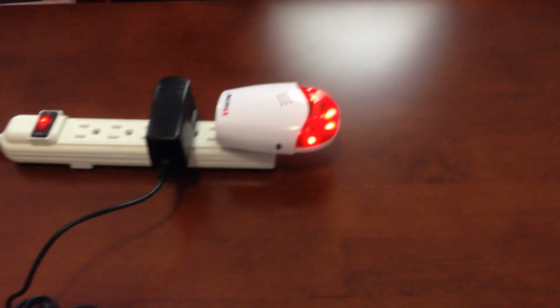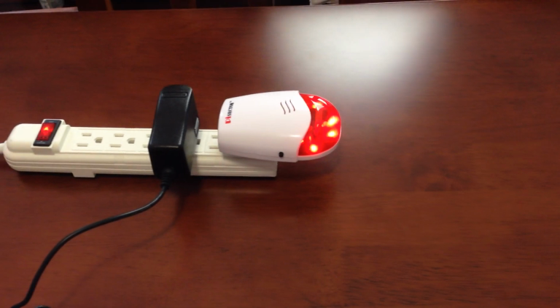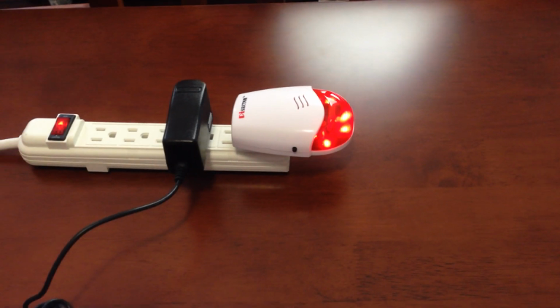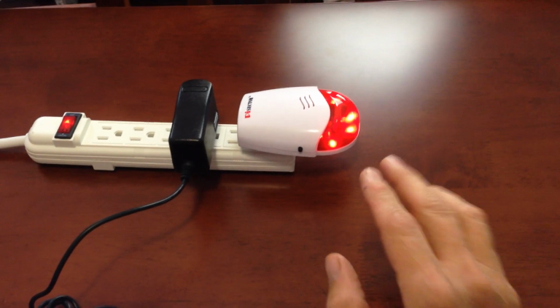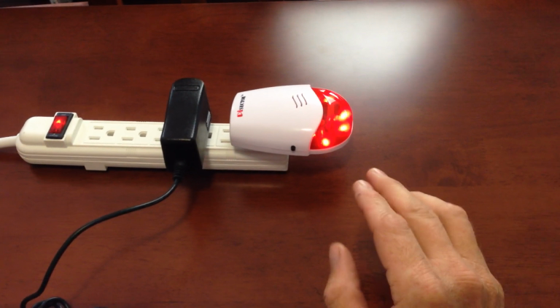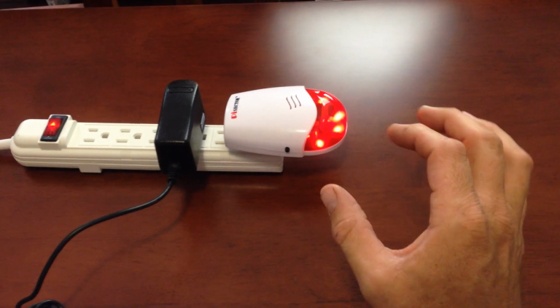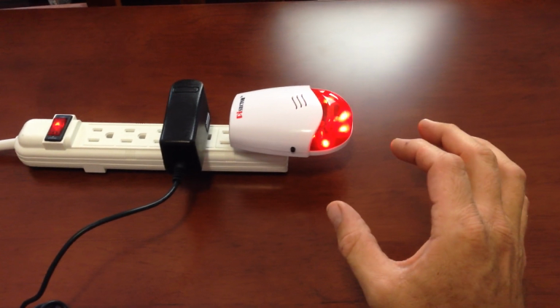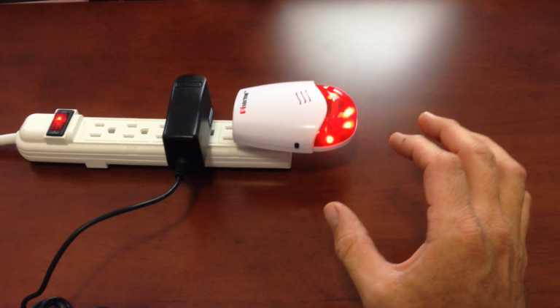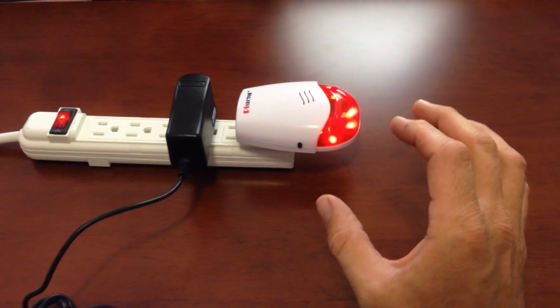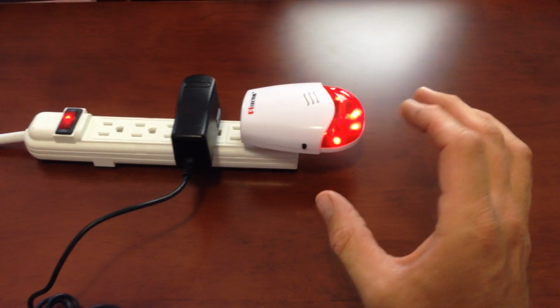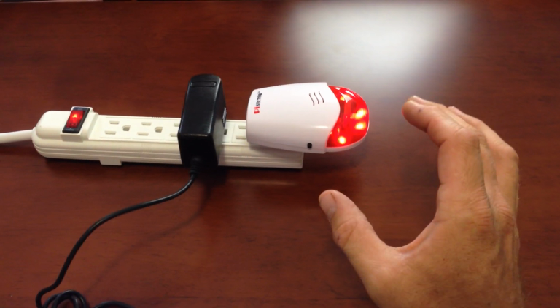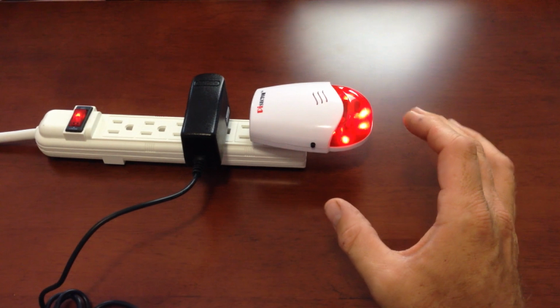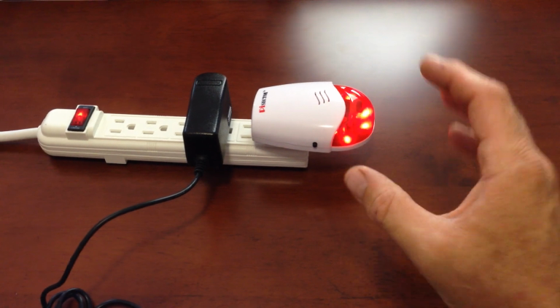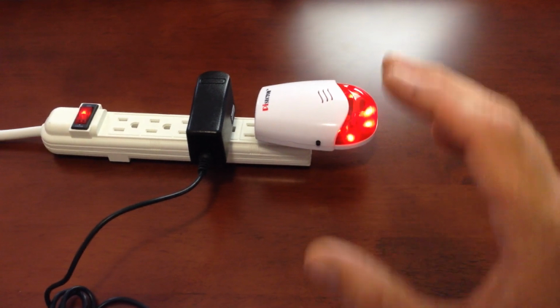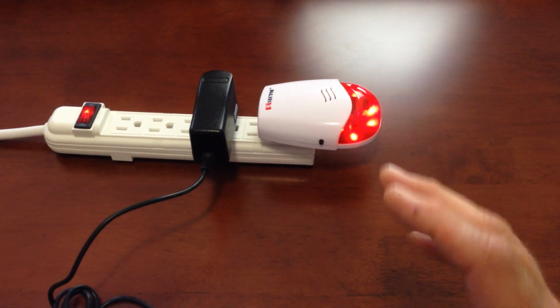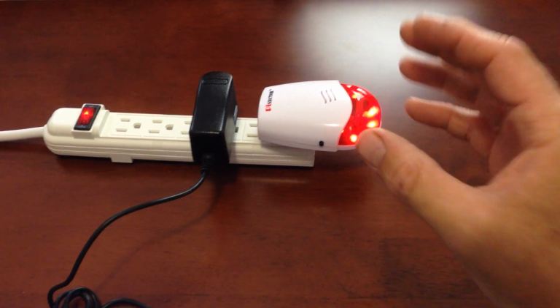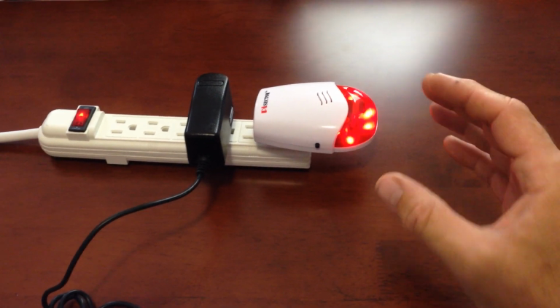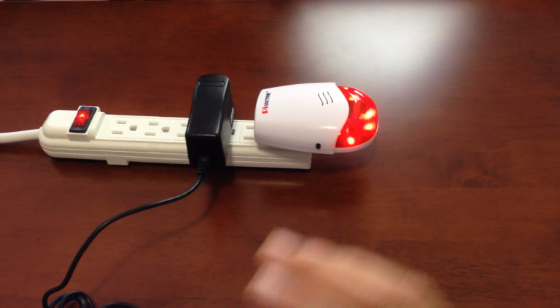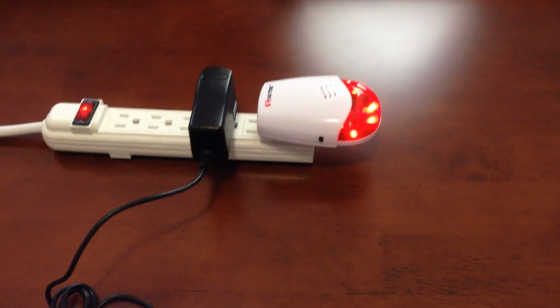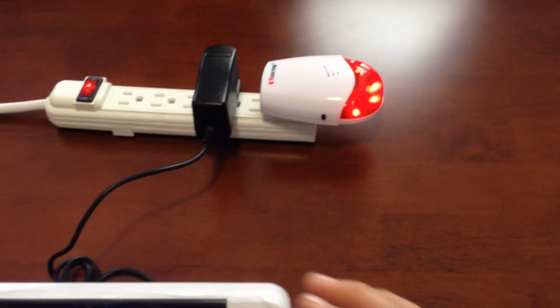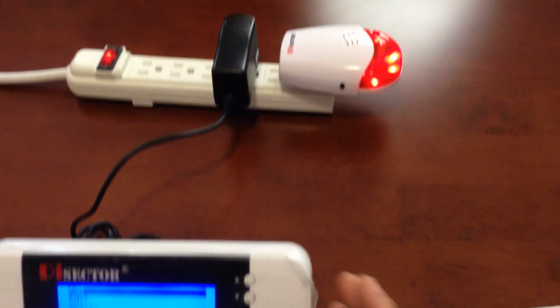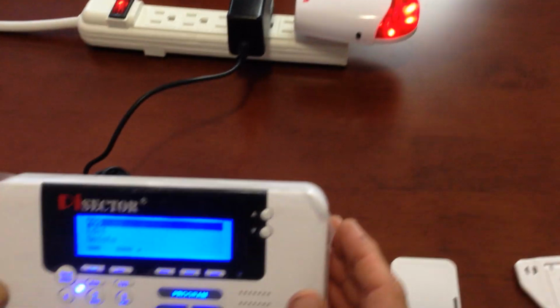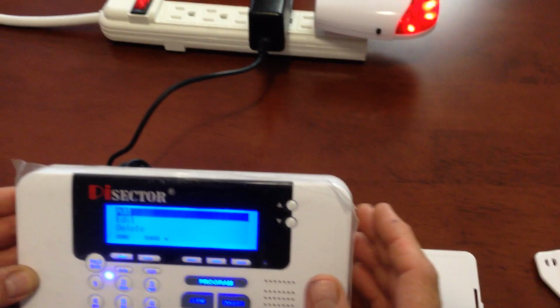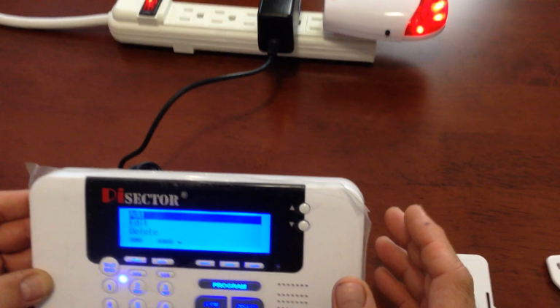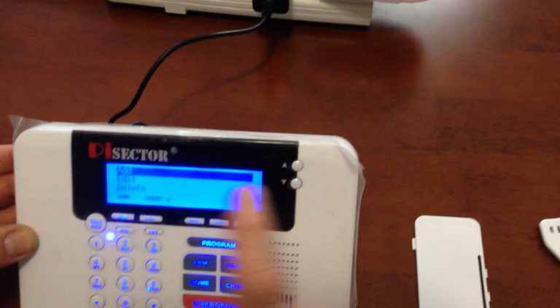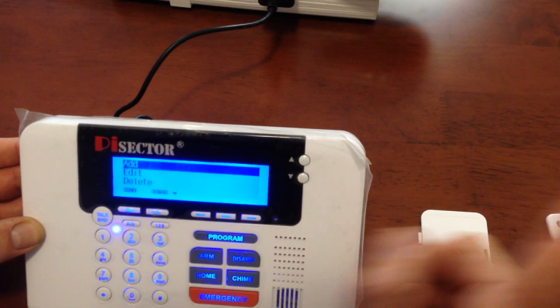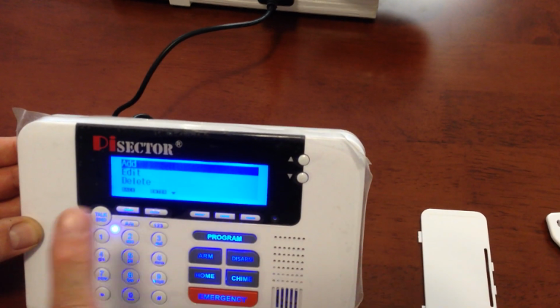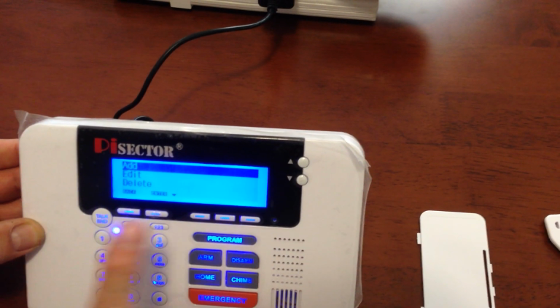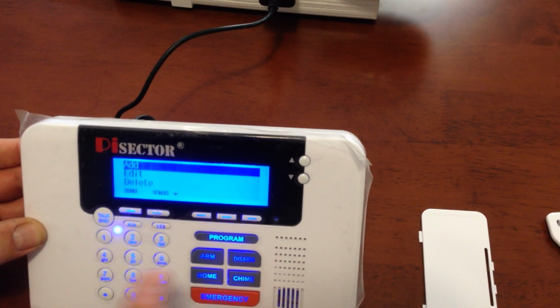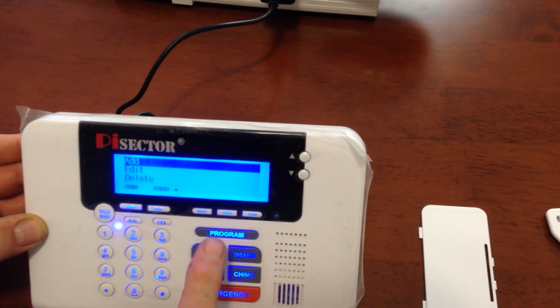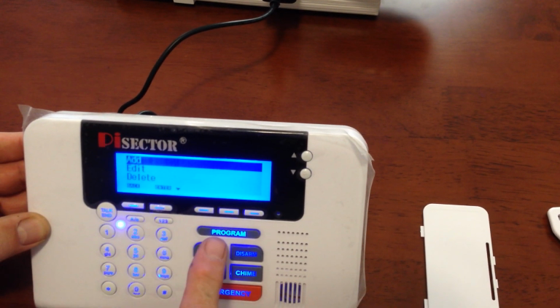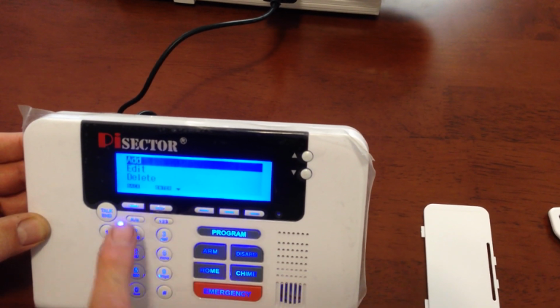It's very important that you heard it beep and the lights flash — that way you know that your siren is set with your panel. And then what we're going to do is get out of this mode, so we'll go back.